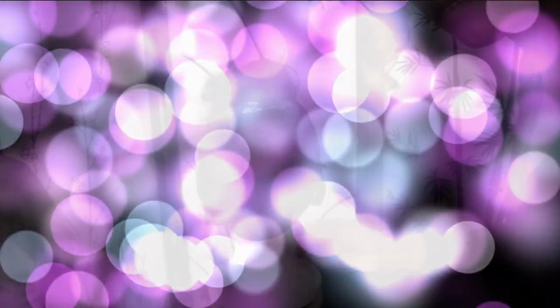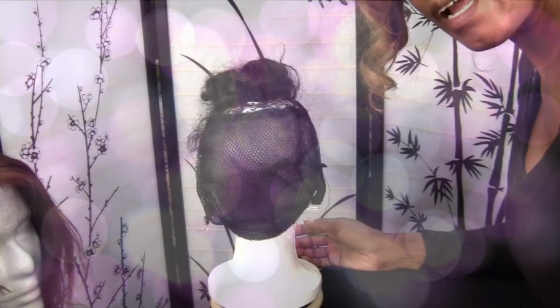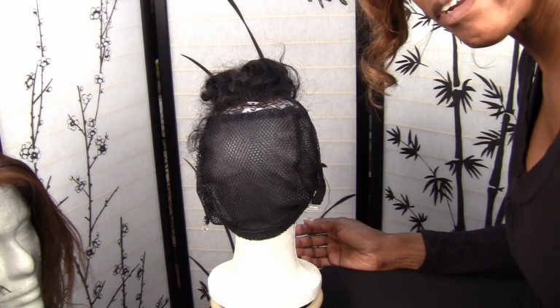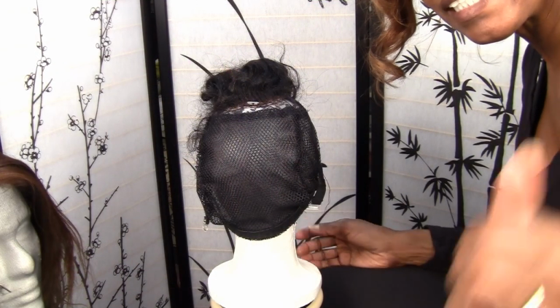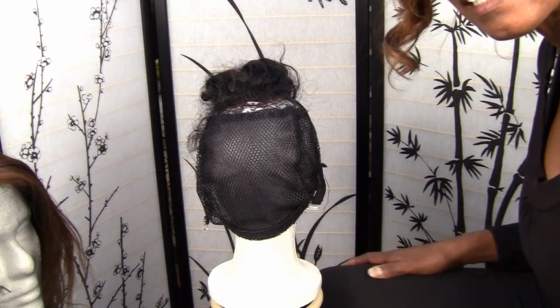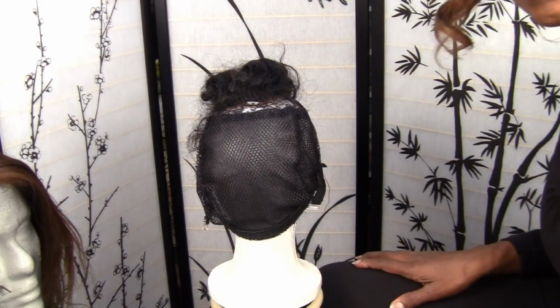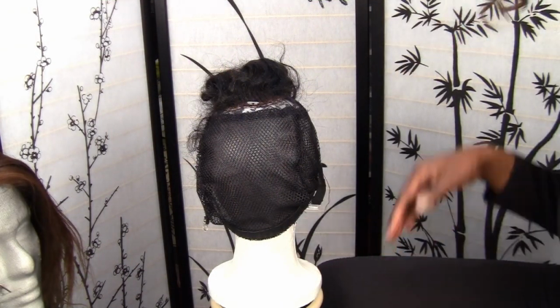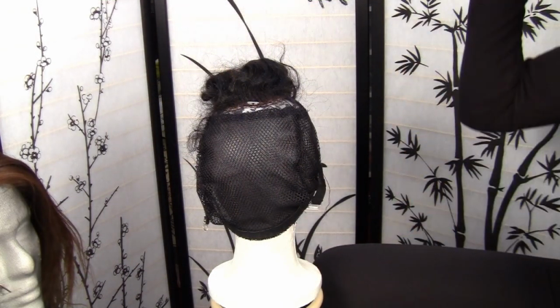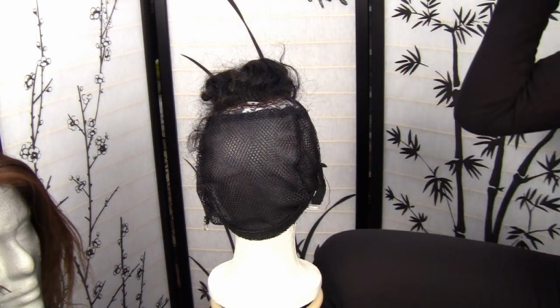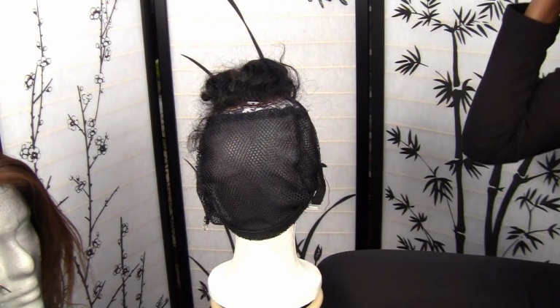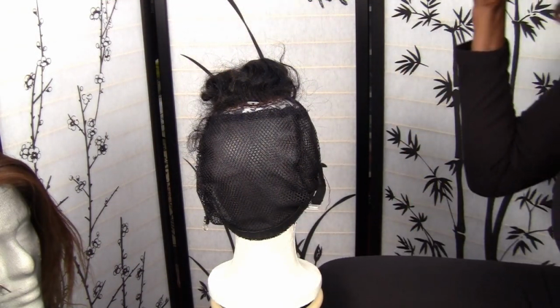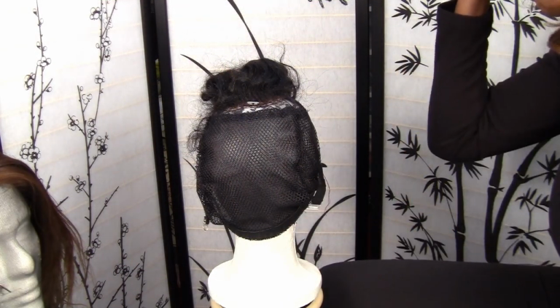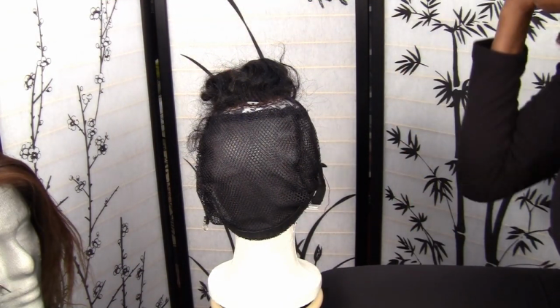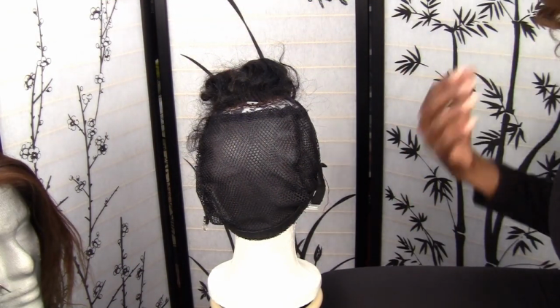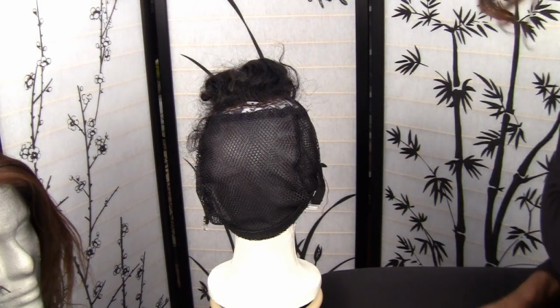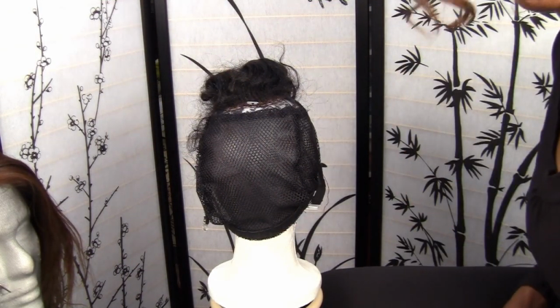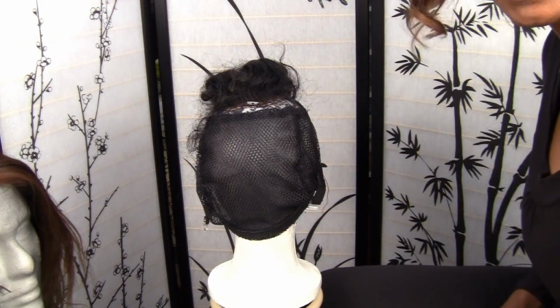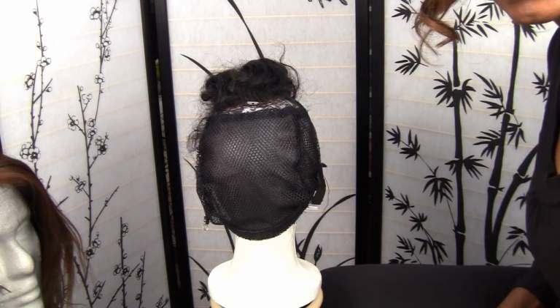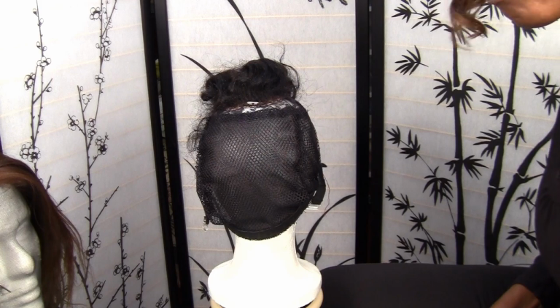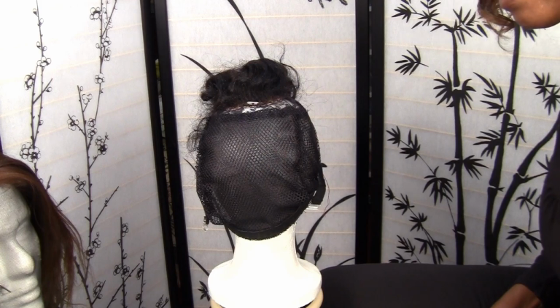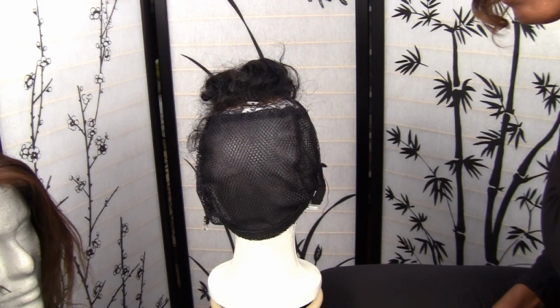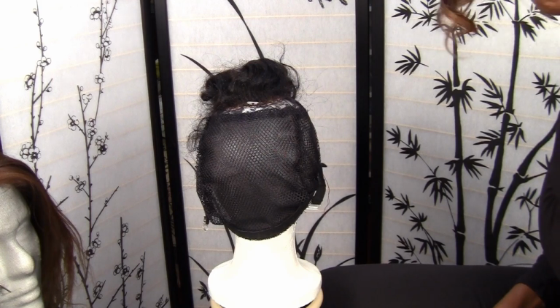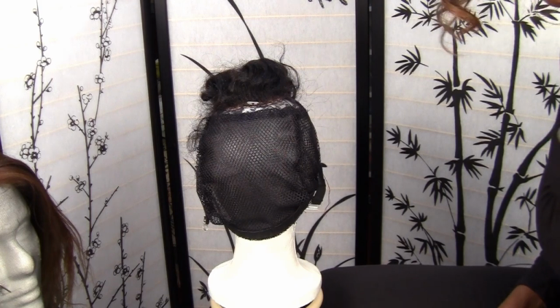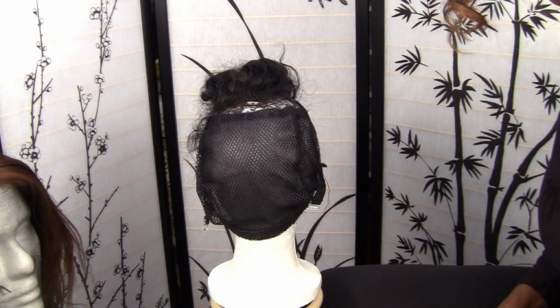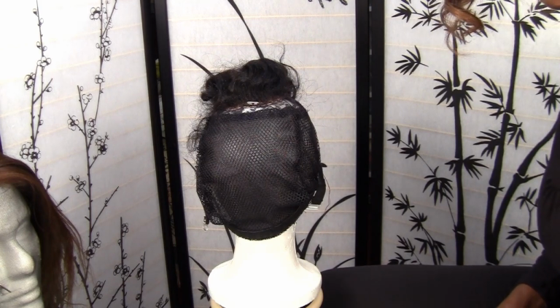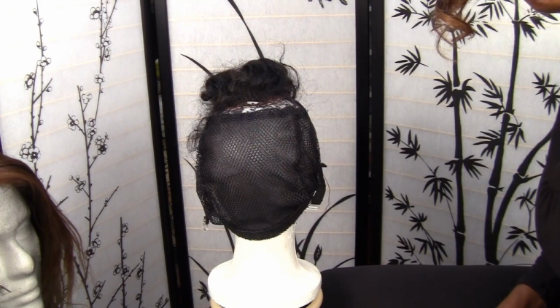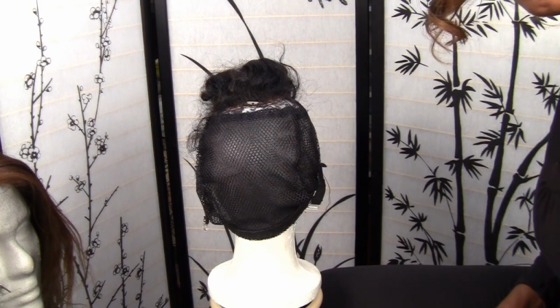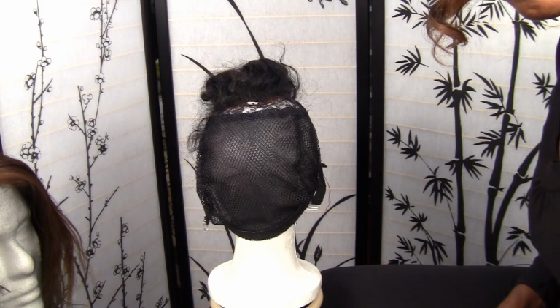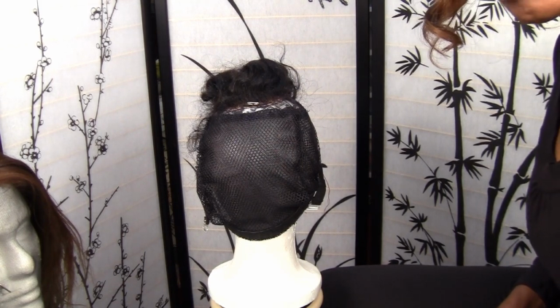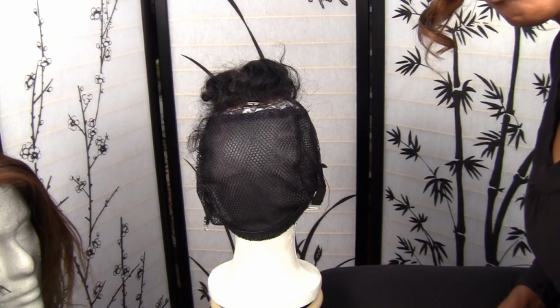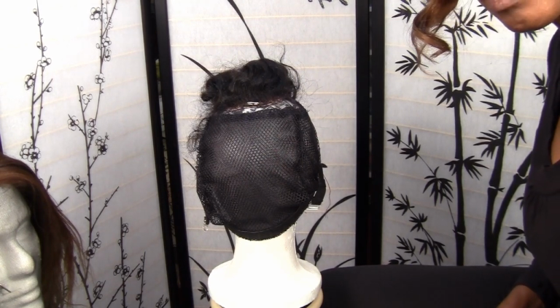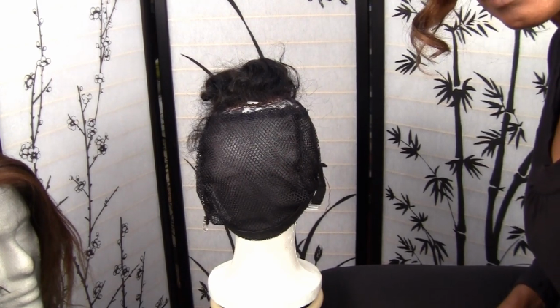Hi everyone, it's Goddess Lily. I want to show you some details about how I put together my wig caps for different projects.